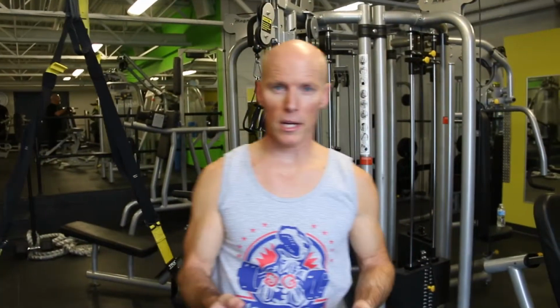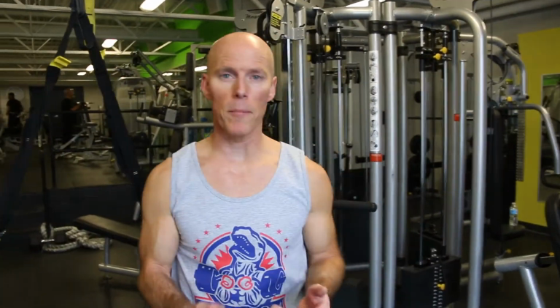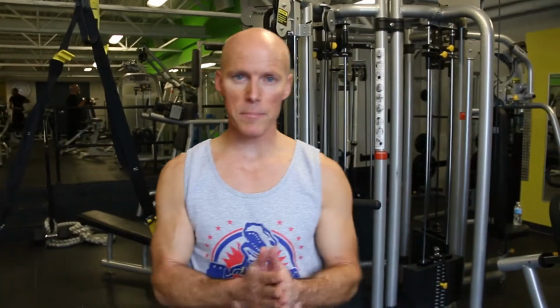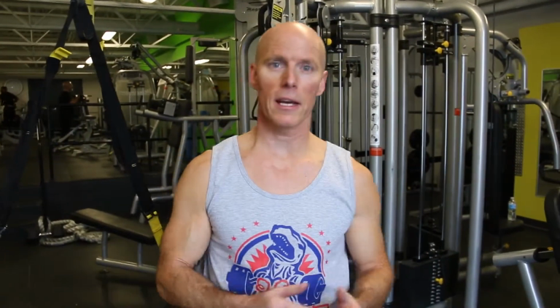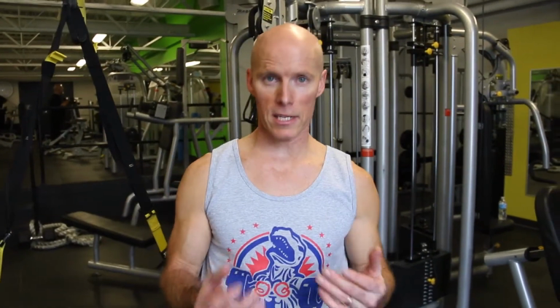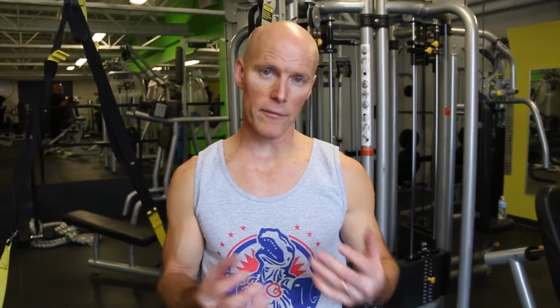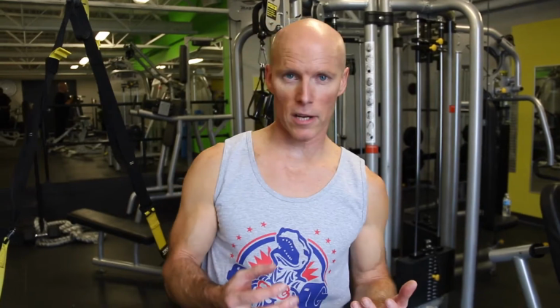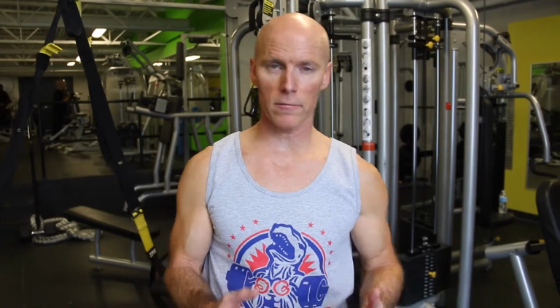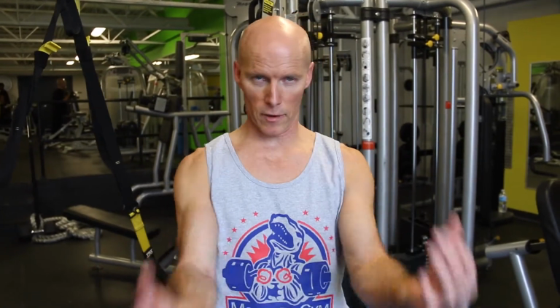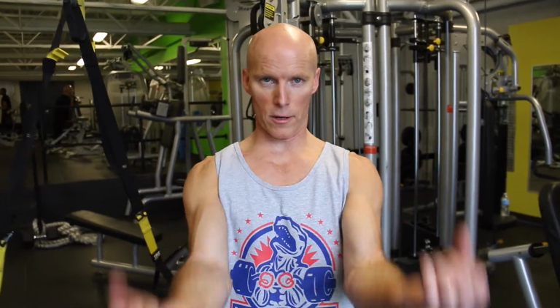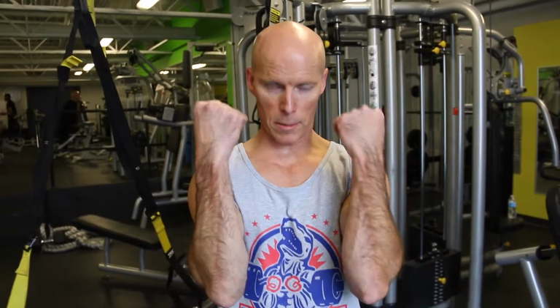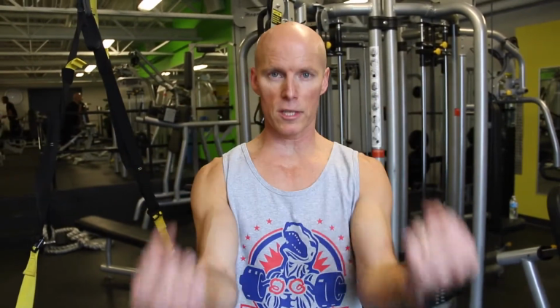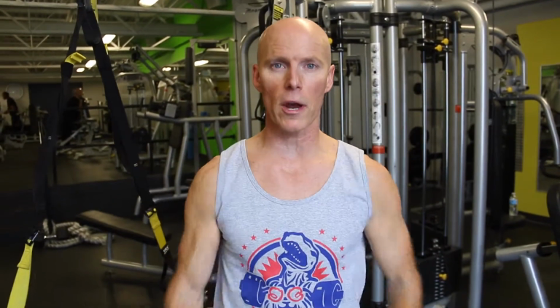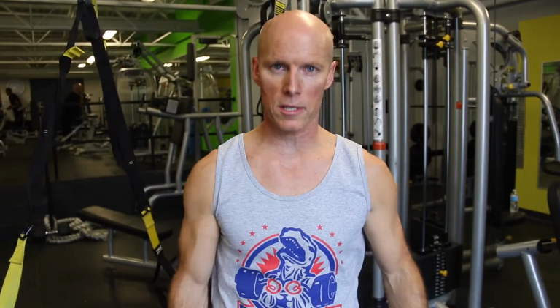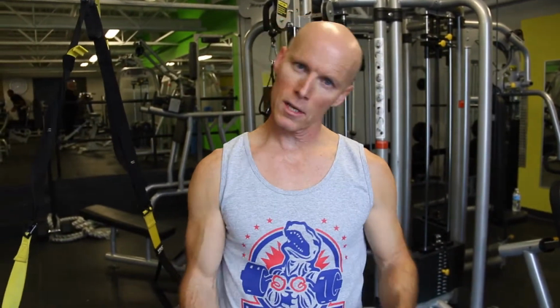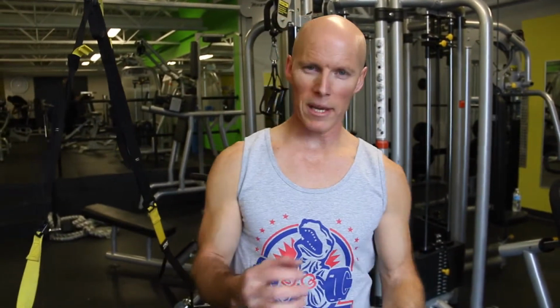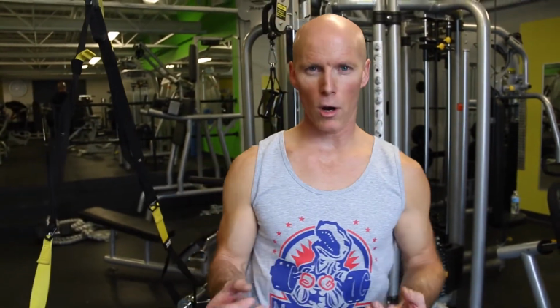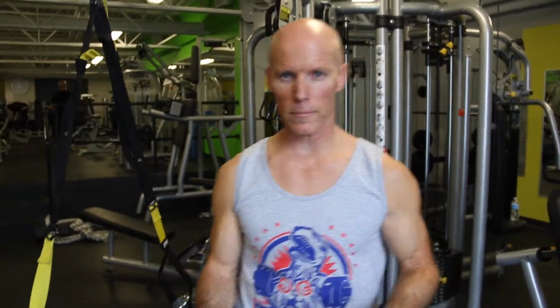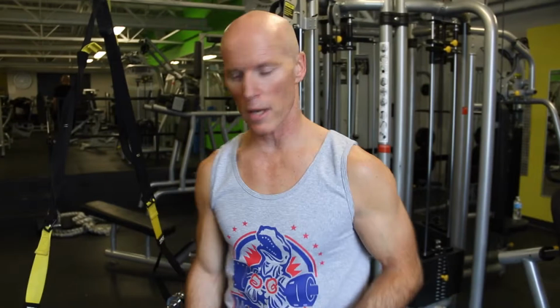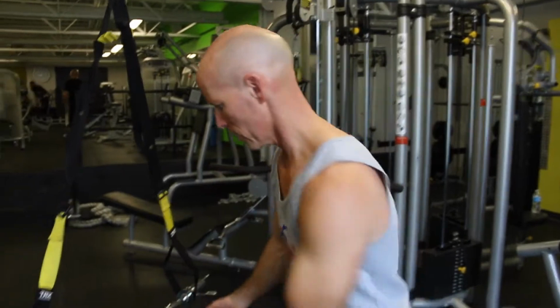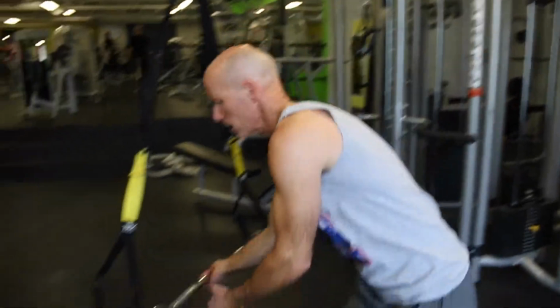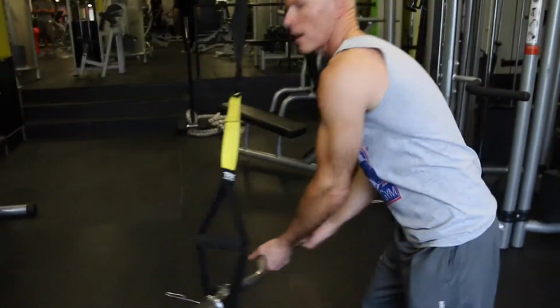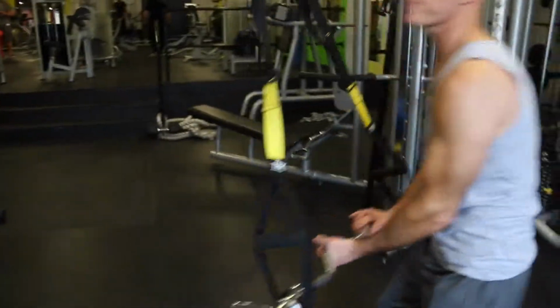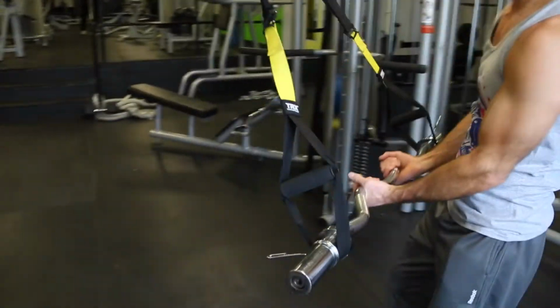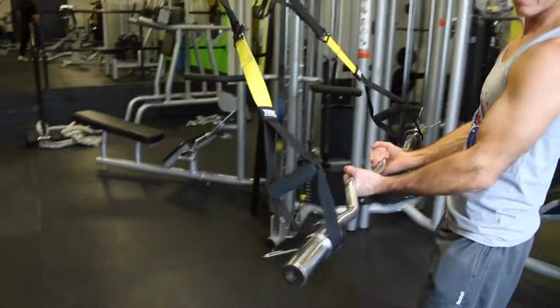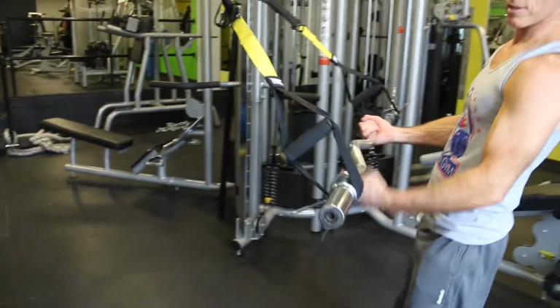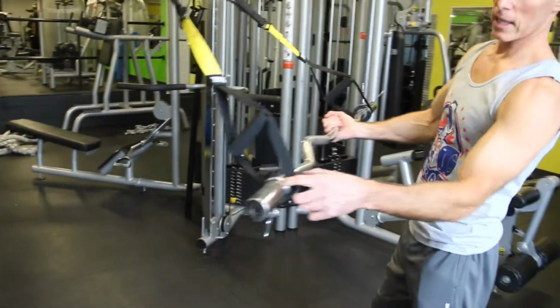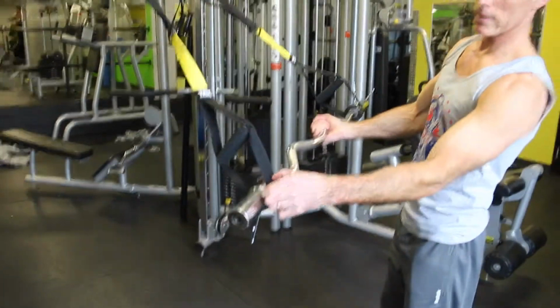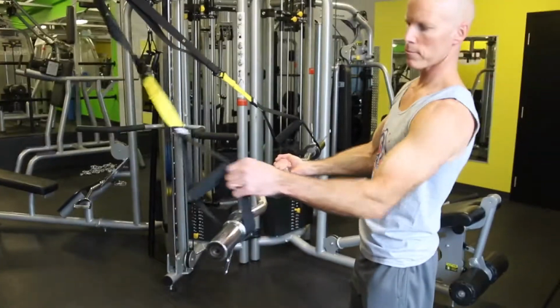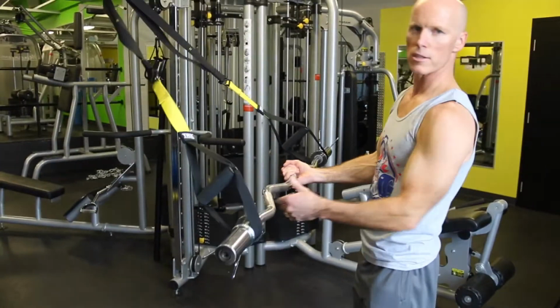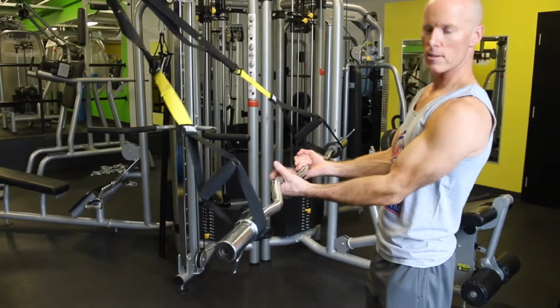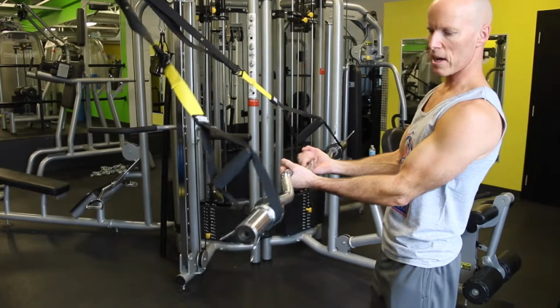Now we're going to hit our biceps. Again, a nice little modification I've done — we have our standard bicep curl with the TRX, but I made it a little harder. We added an inside grip. As you see, I clamped on here, put it on the TRX — it's very tight.